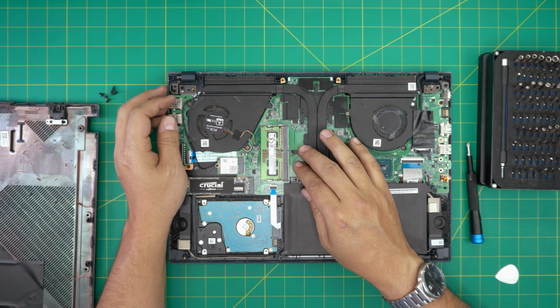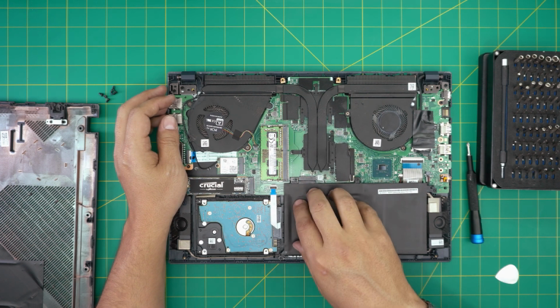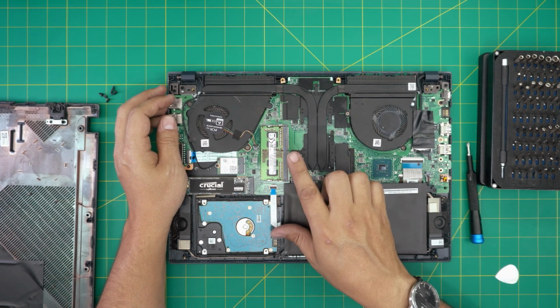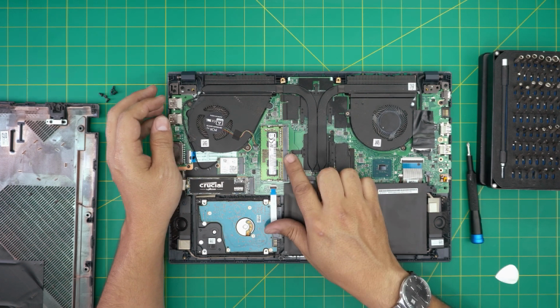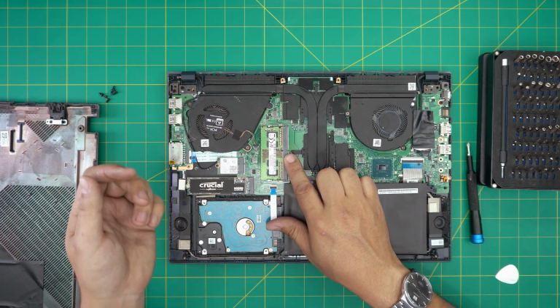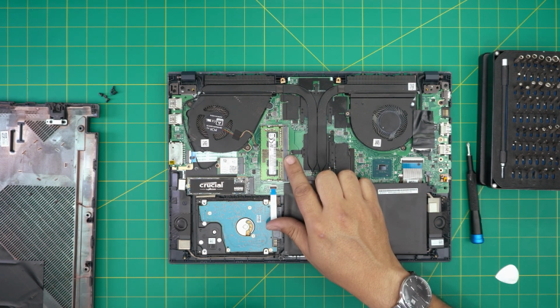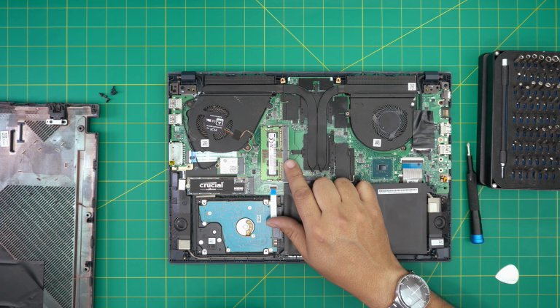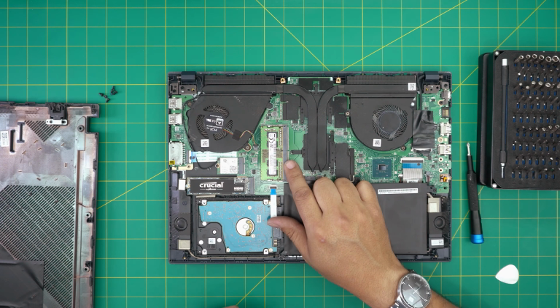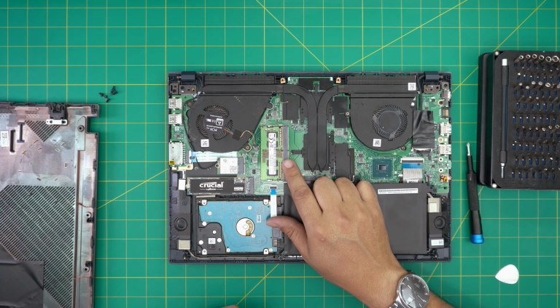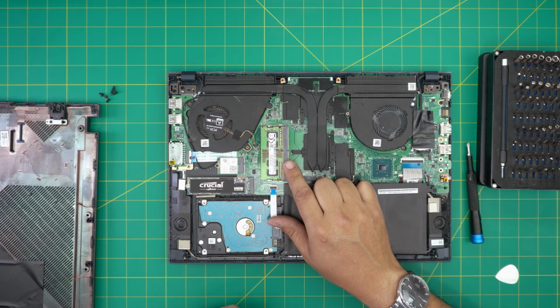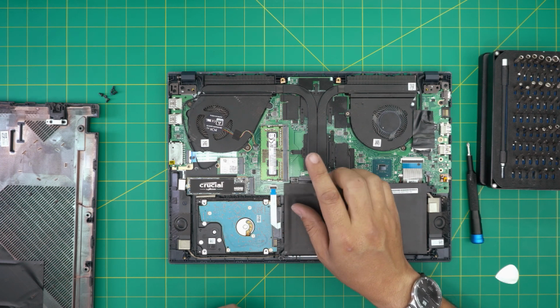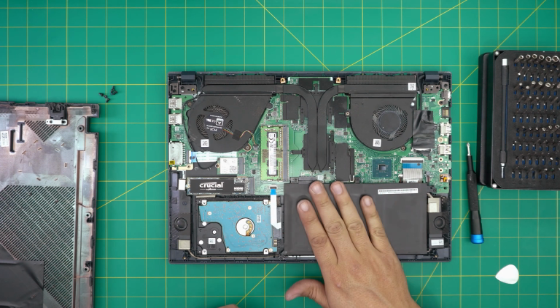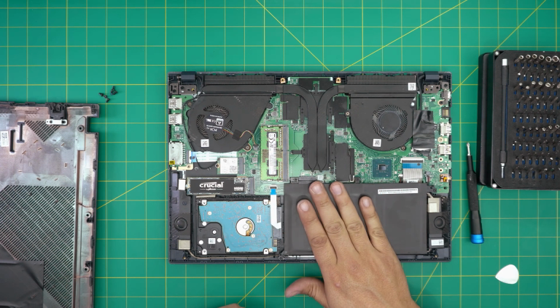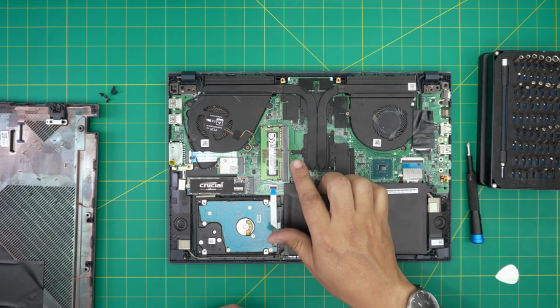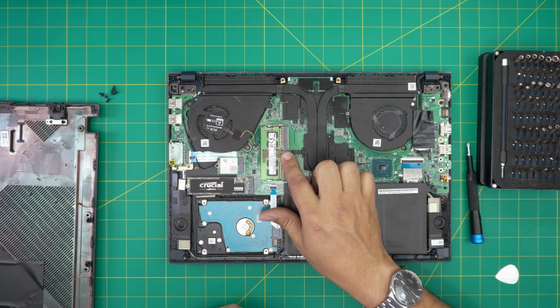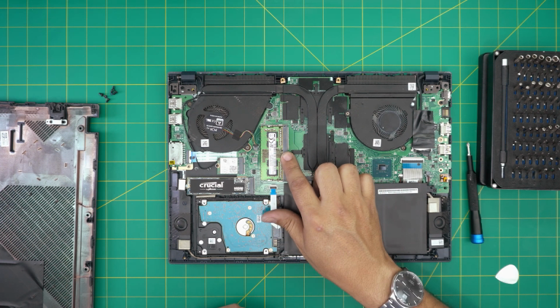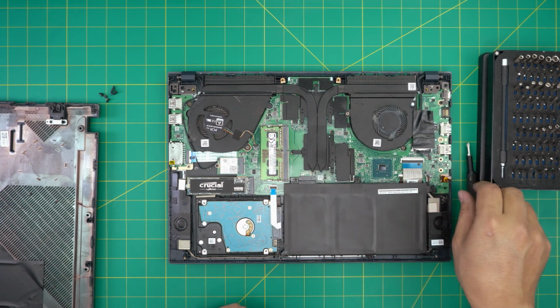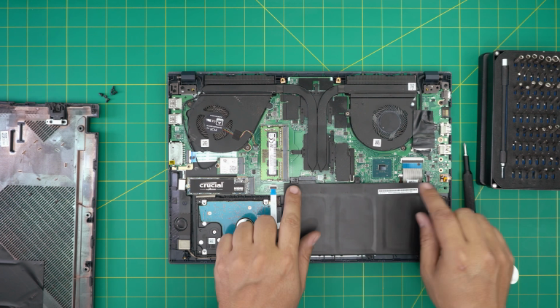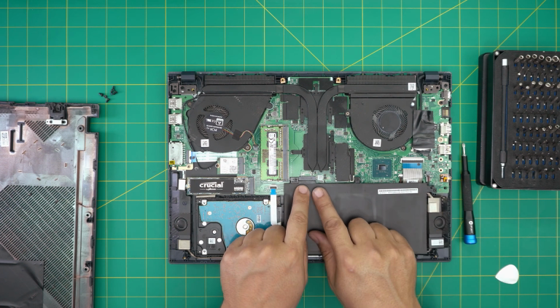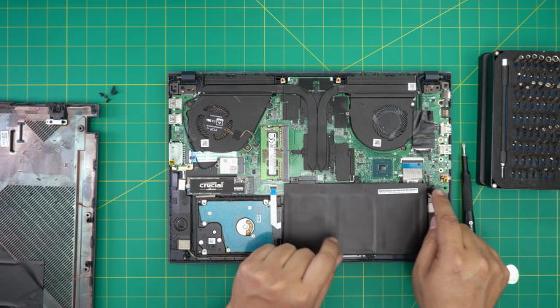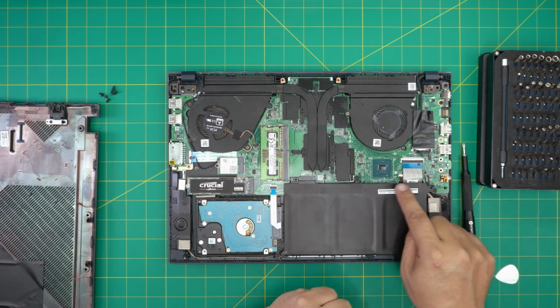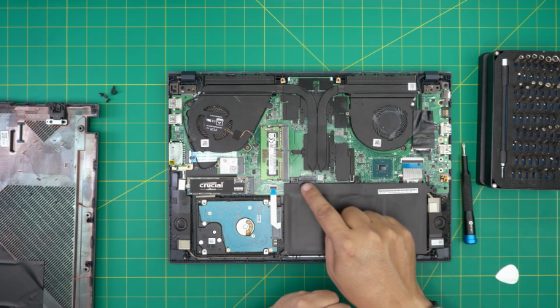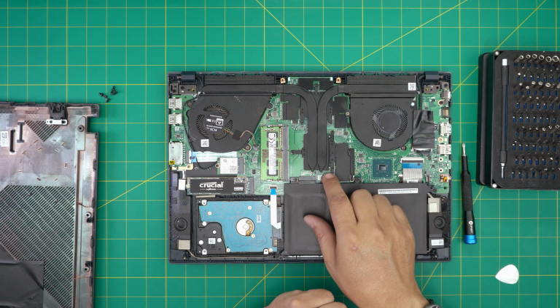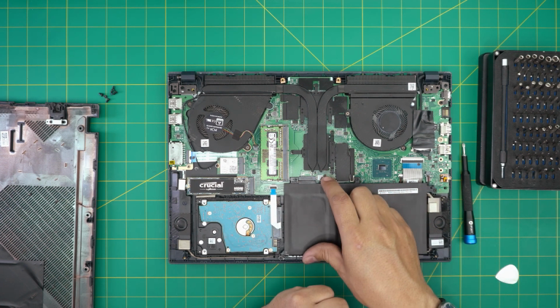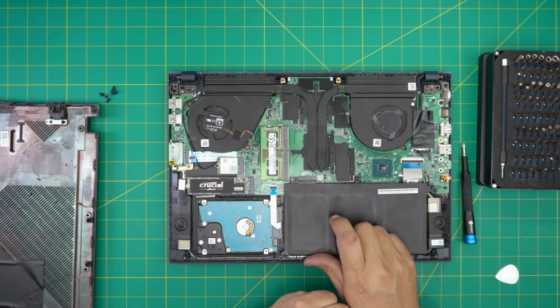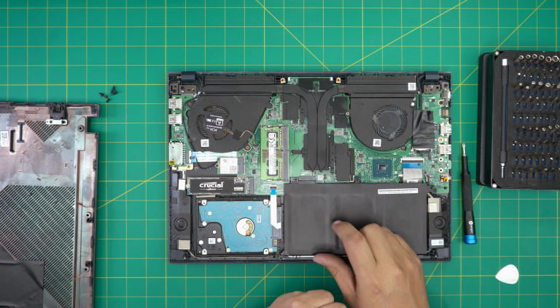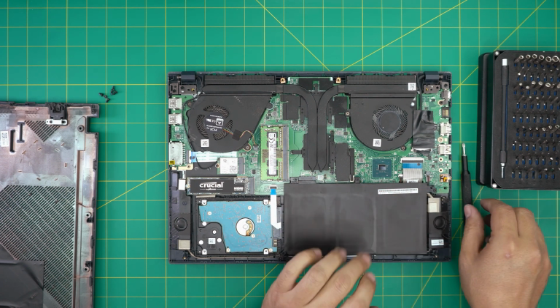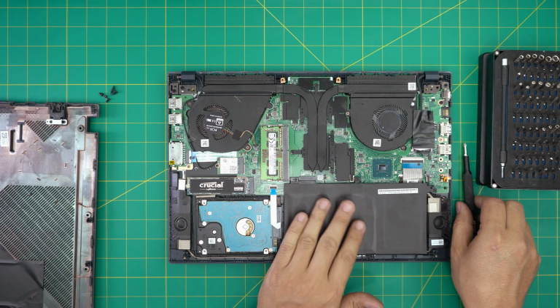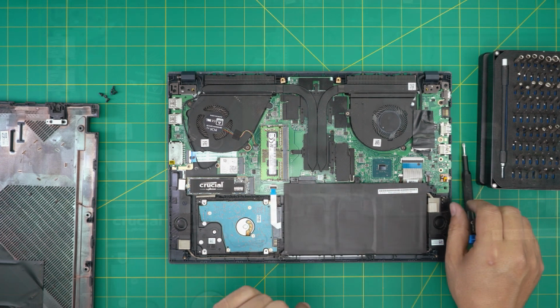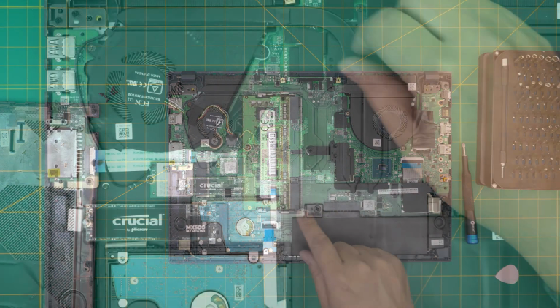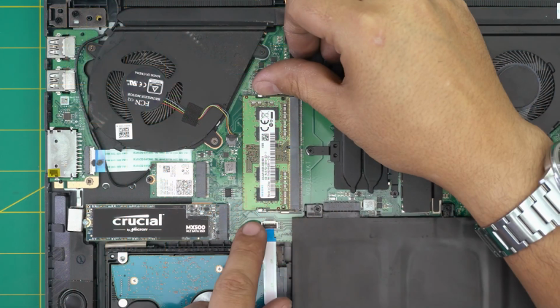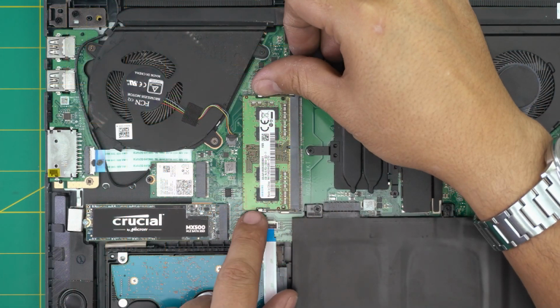Some people say you need to remove the battery before upgrading the RAM — that is absolutely not necessary and not true. You don't need to remove the battery to upgrade the RAM. If you do want to remove it, there are three screws and you lift it up, but you can leave it in place.